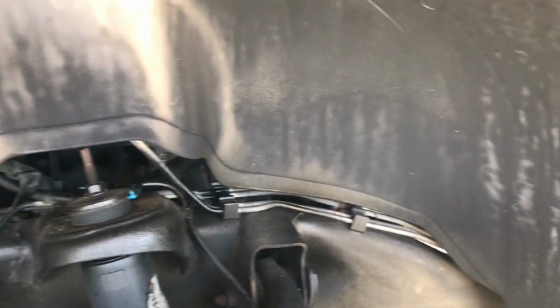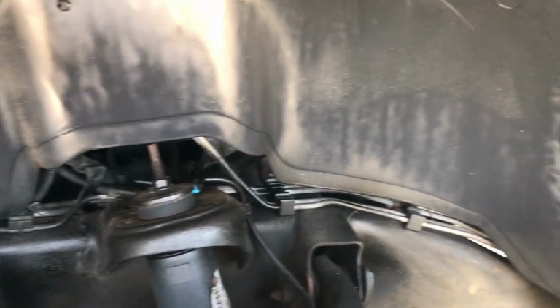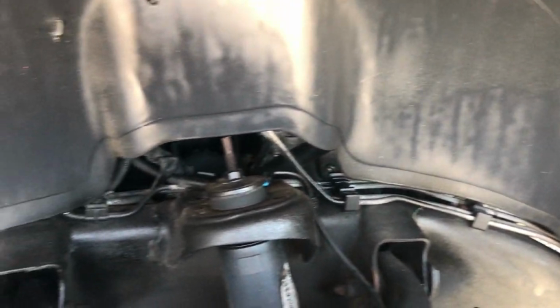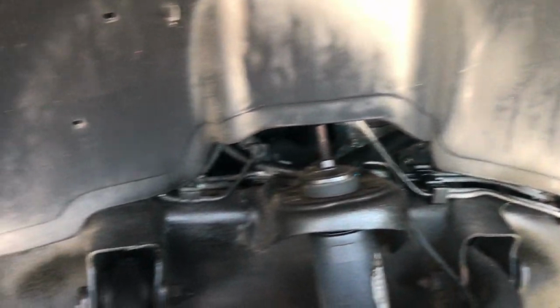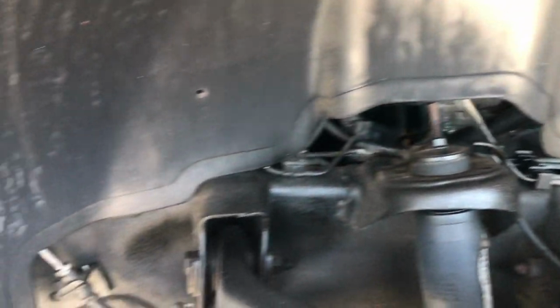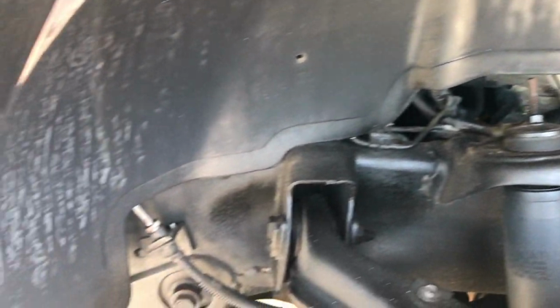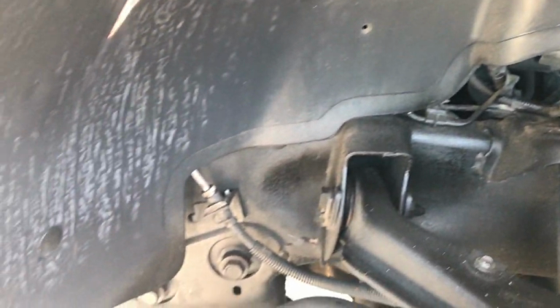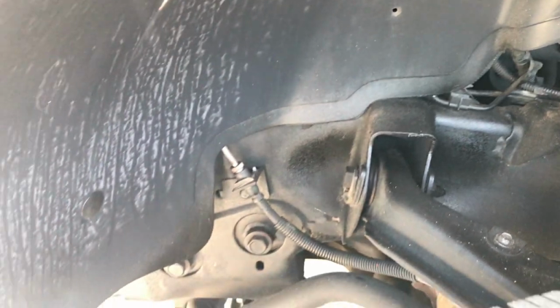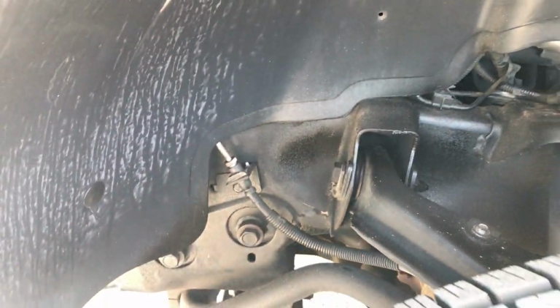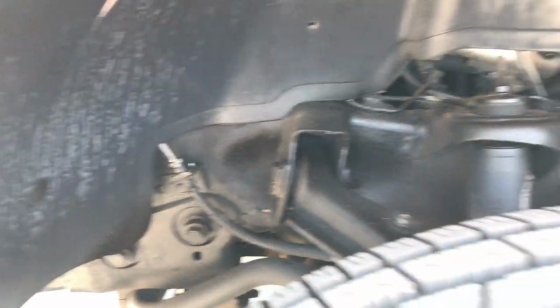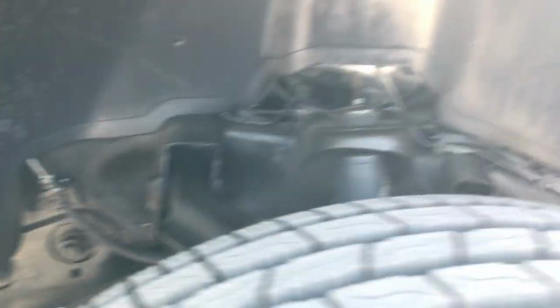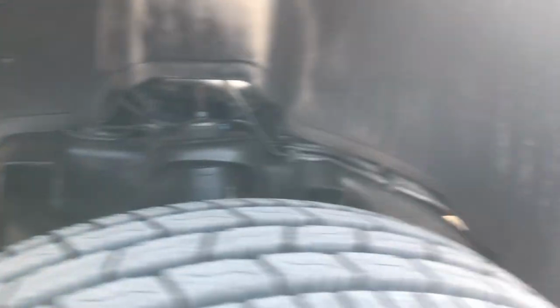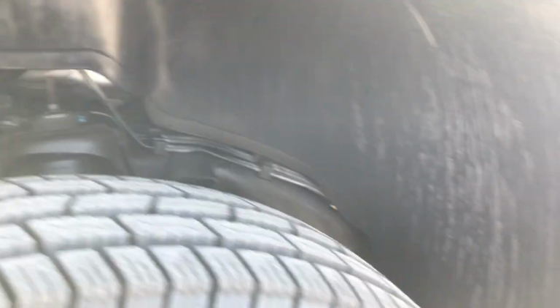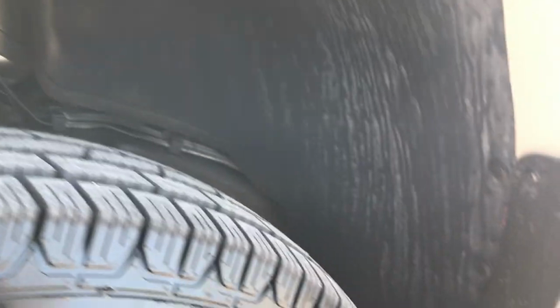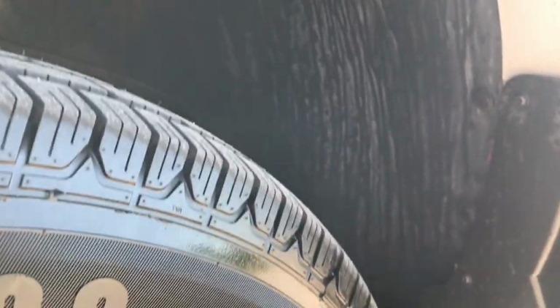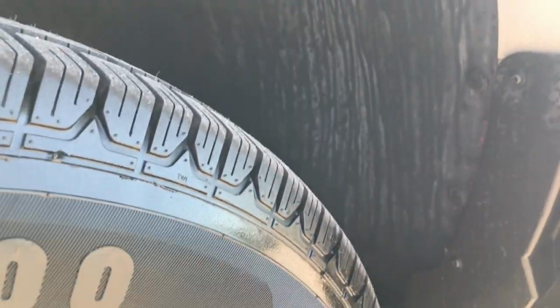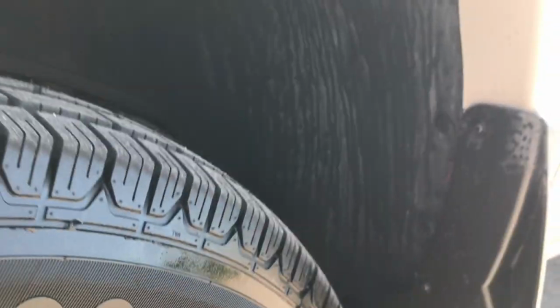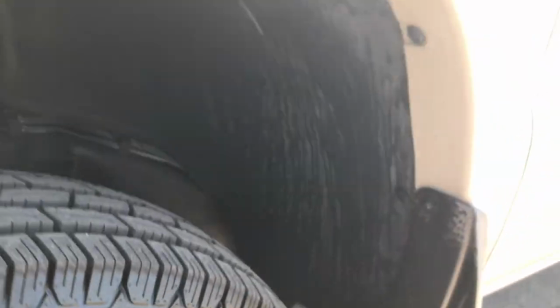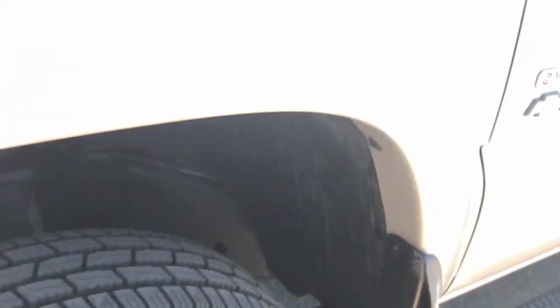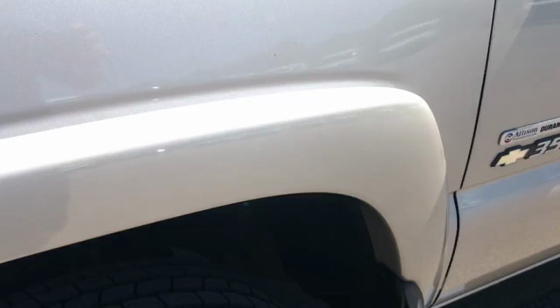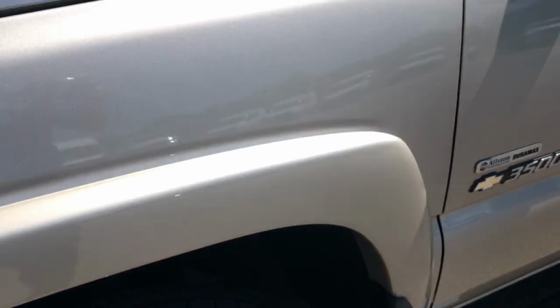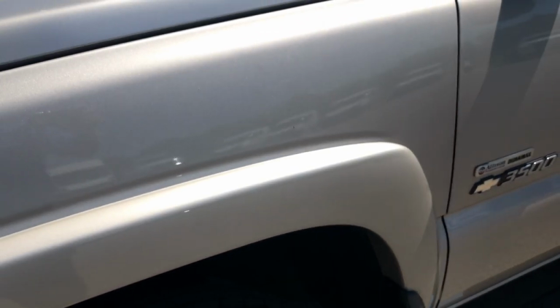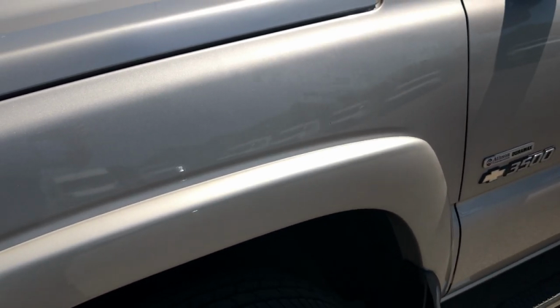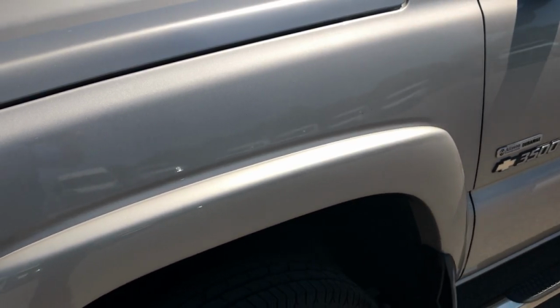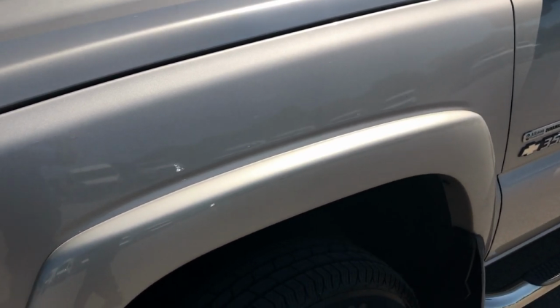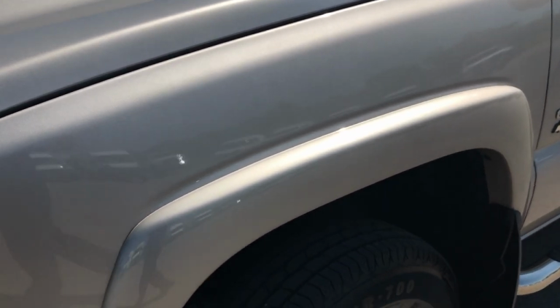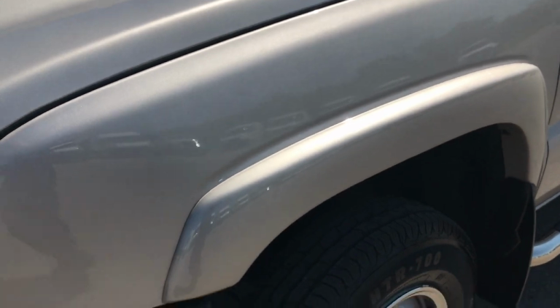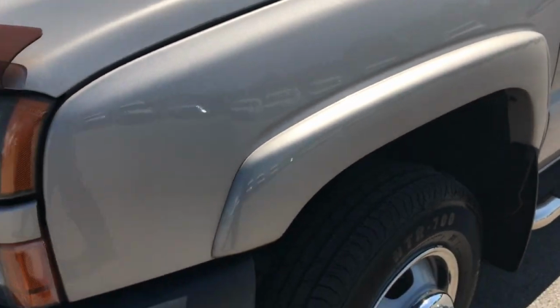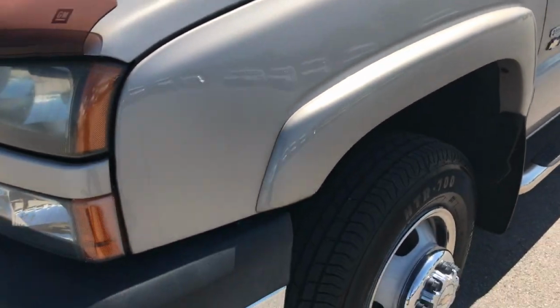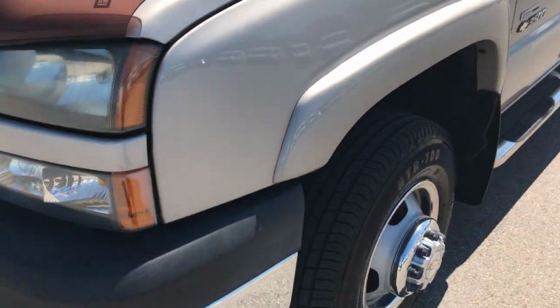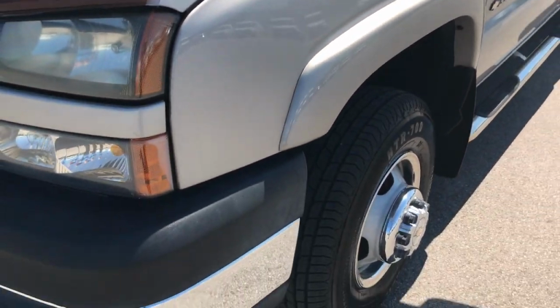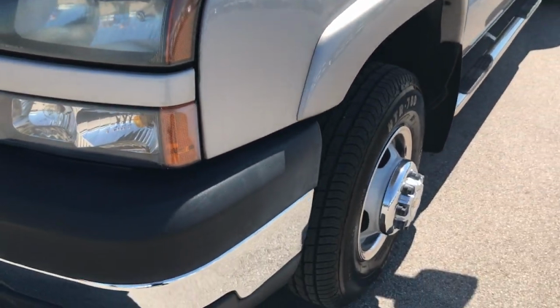See the frame and underbody — very, very clean on this truck. This was originally a Florida truck, so it's never seen salt.